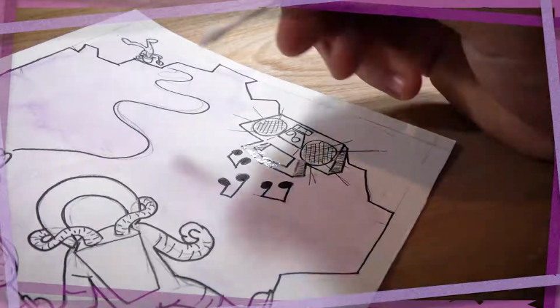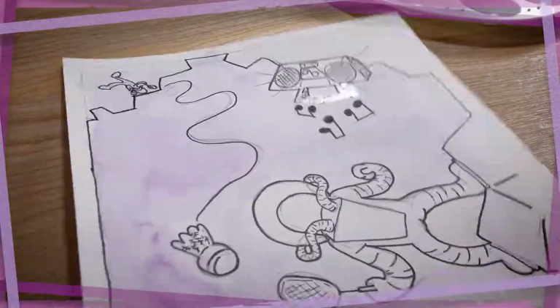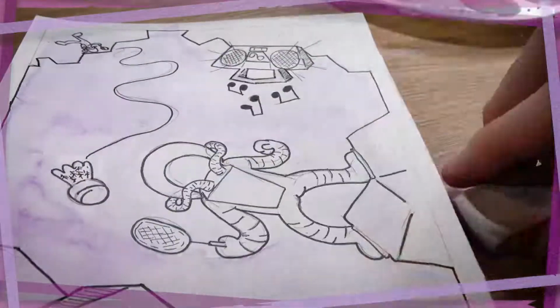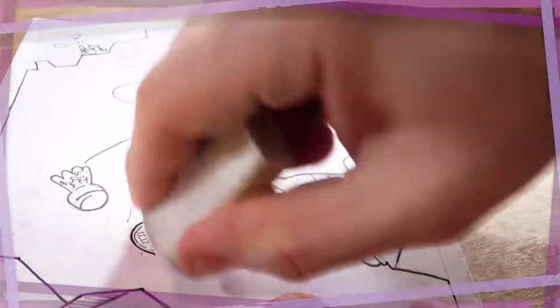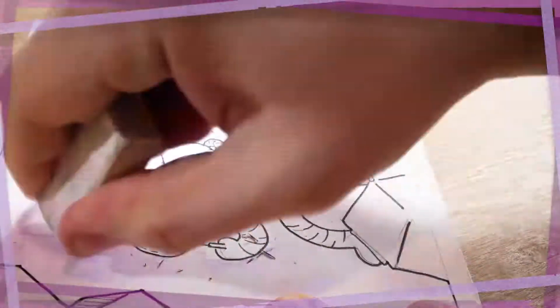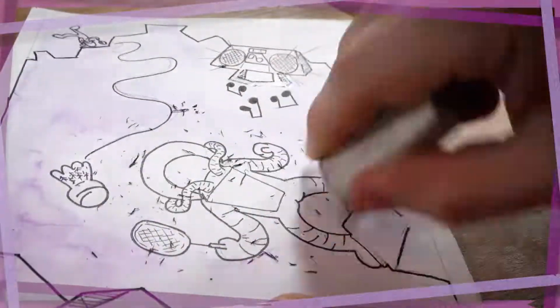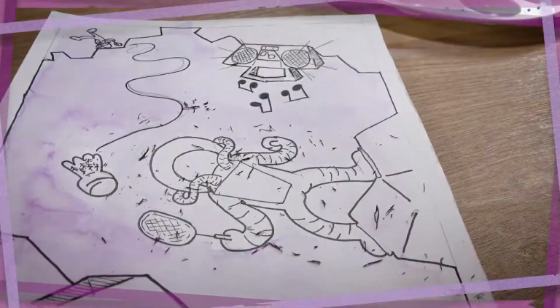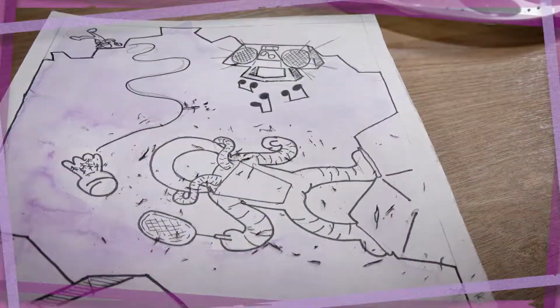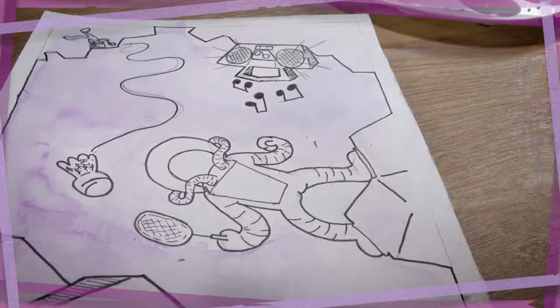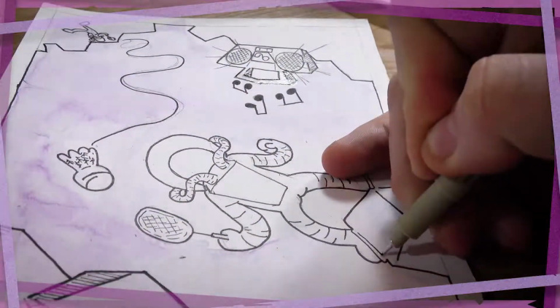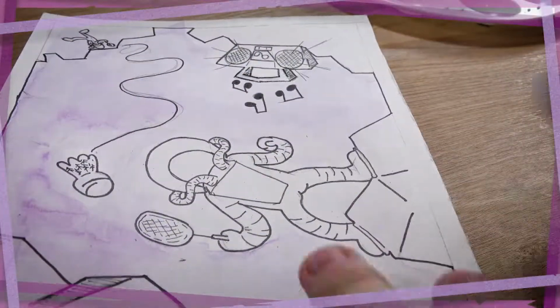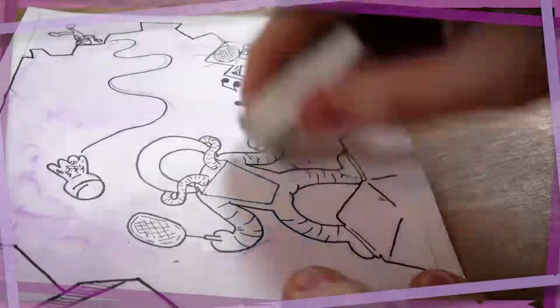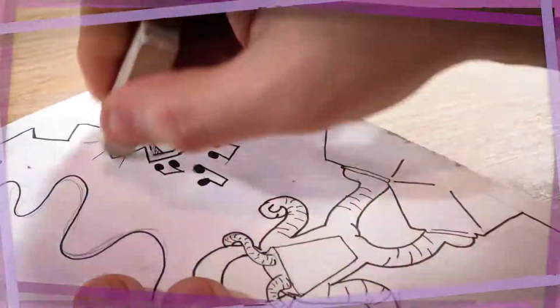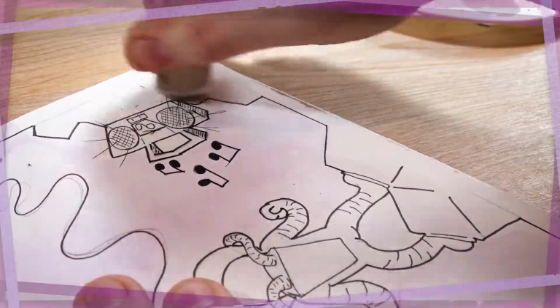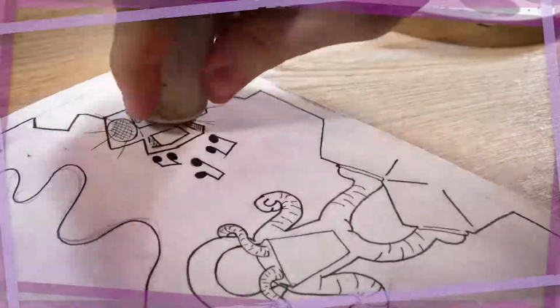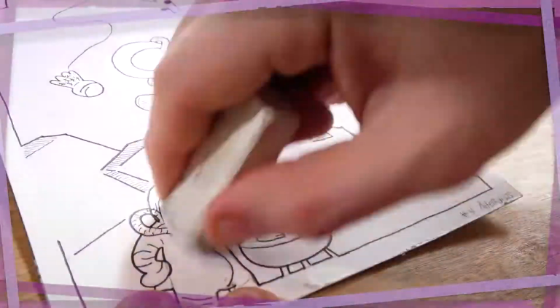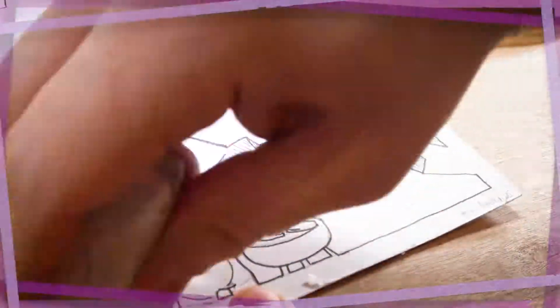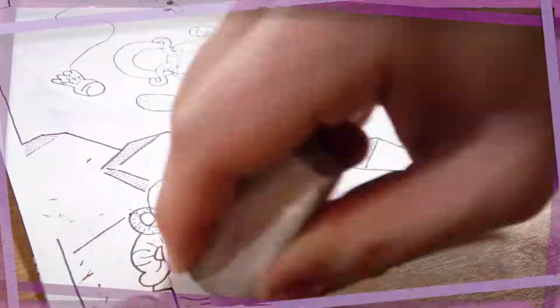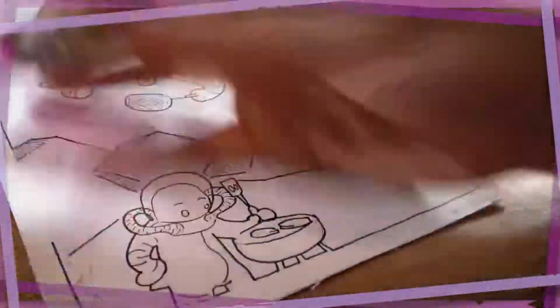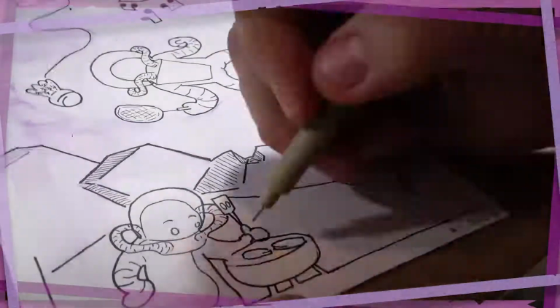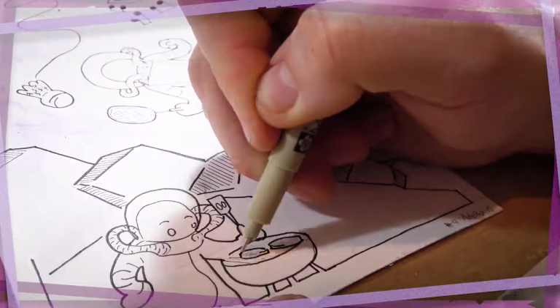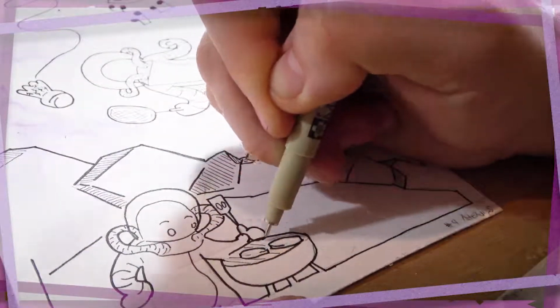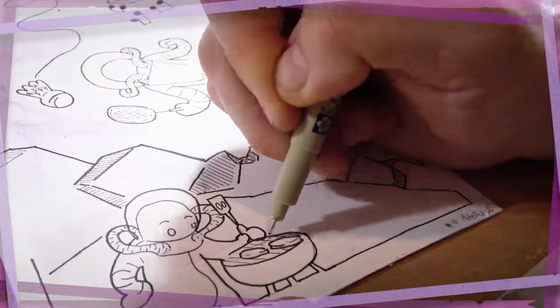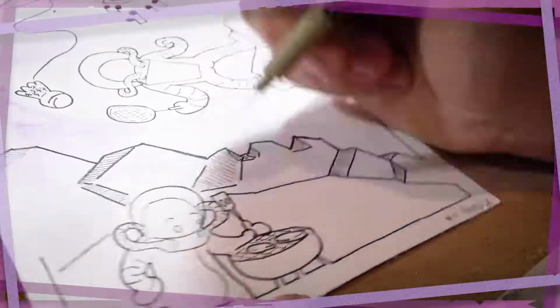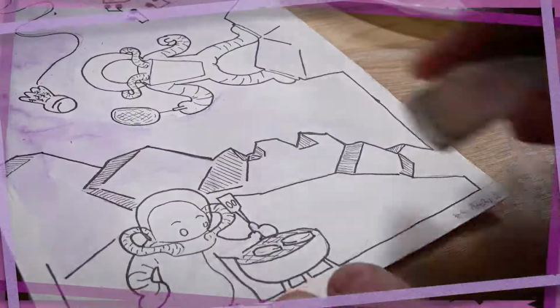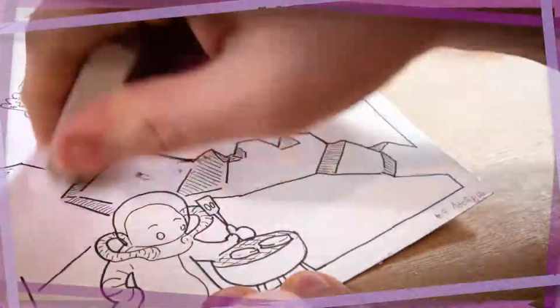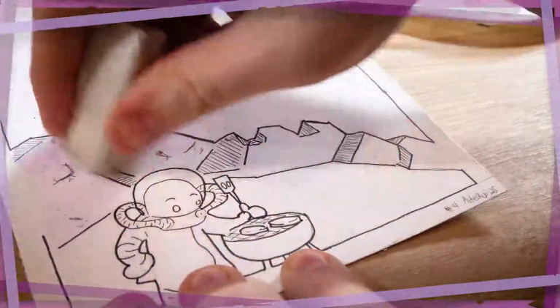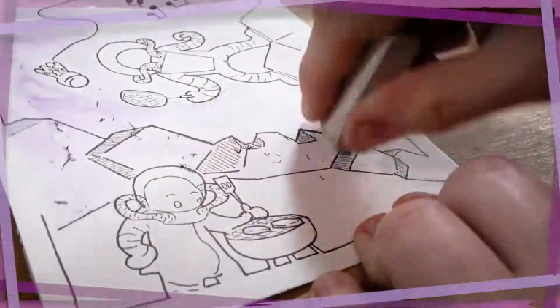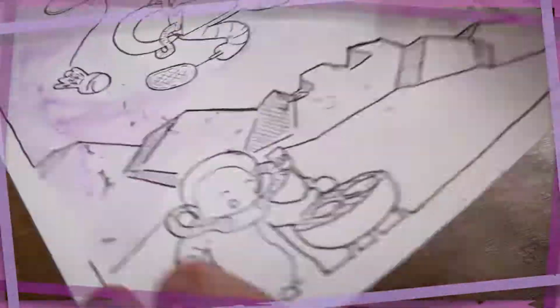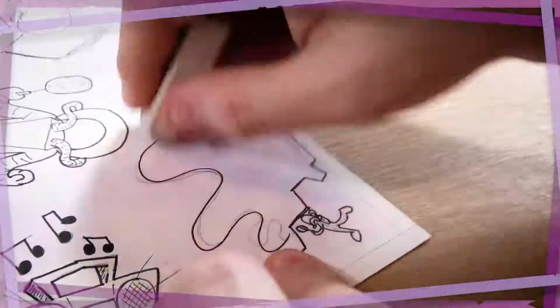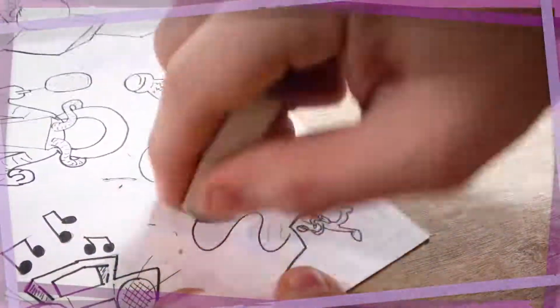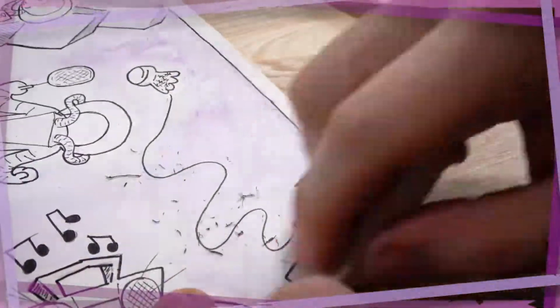What I'm doing here is taking away some of those pencil lines because they're hard to get to once you lay down the paint. You can't really get under the paint to the pencil without destroying the layer of paint. So I want to take care of that first.